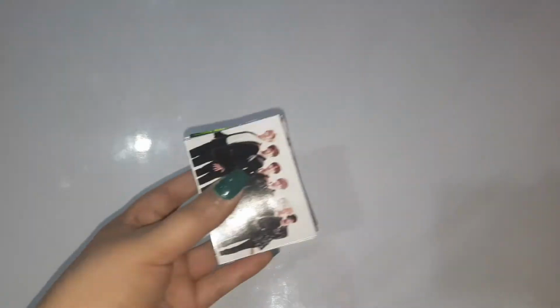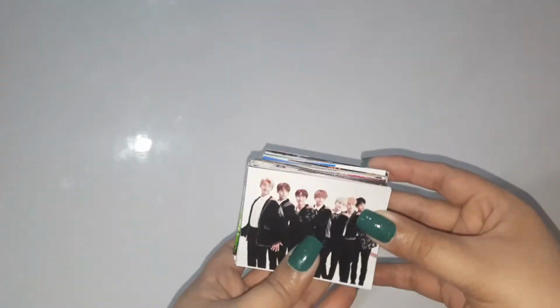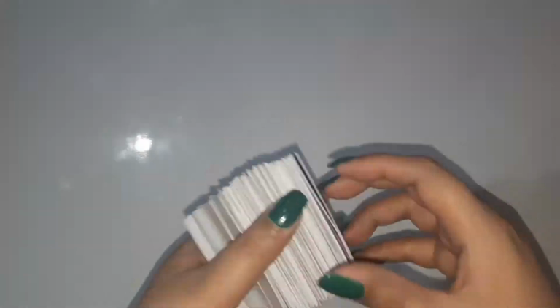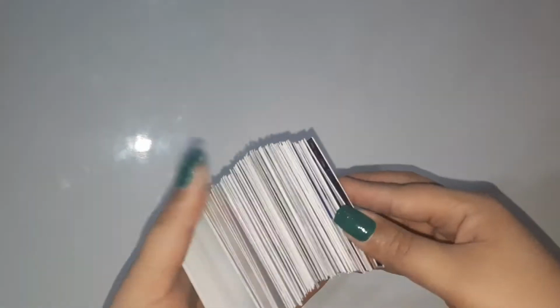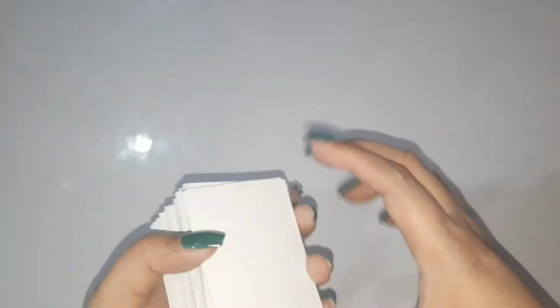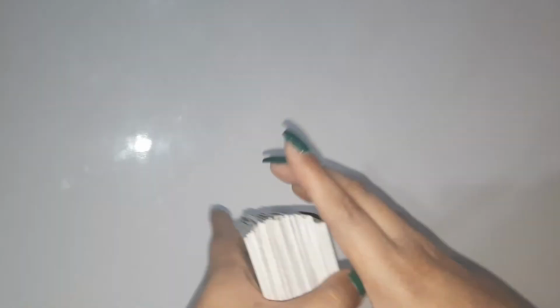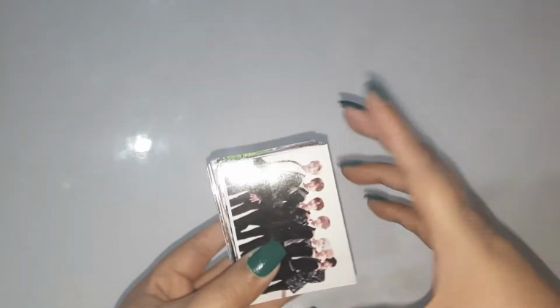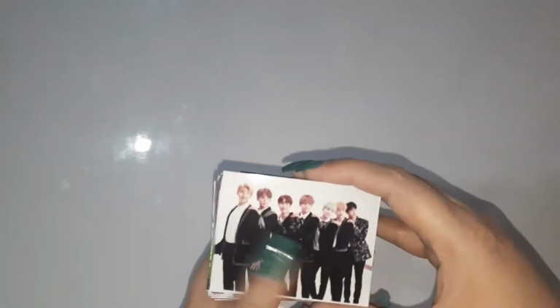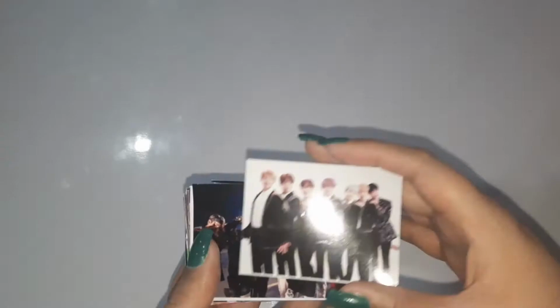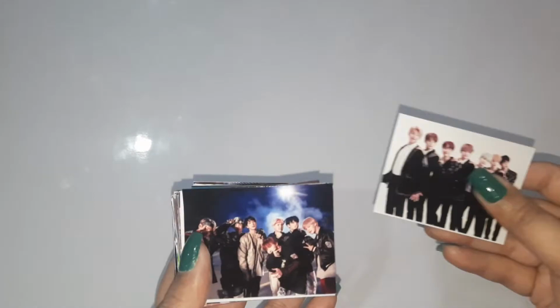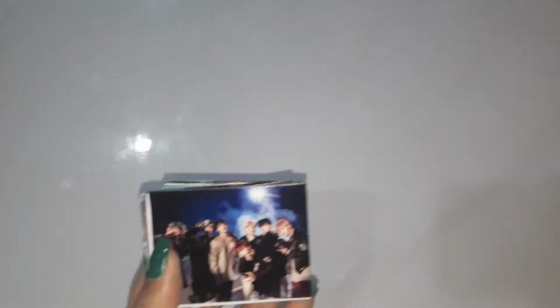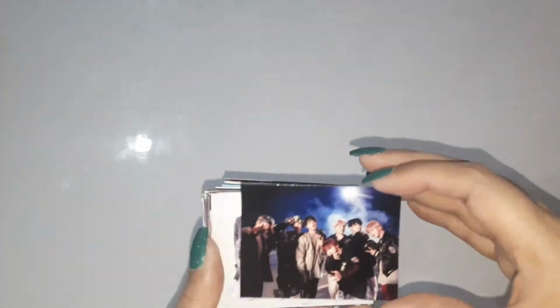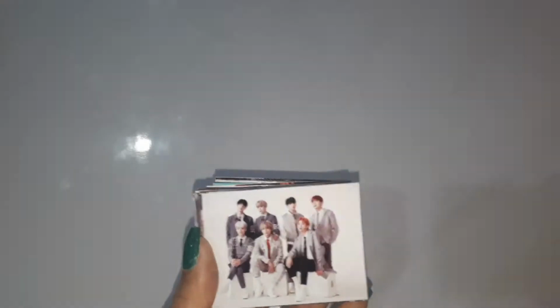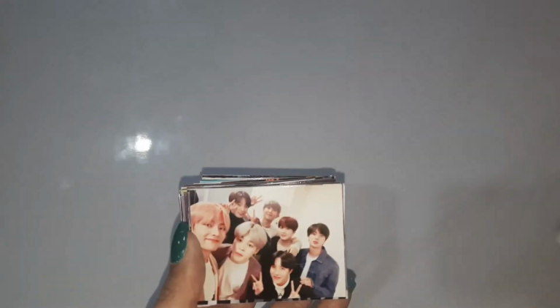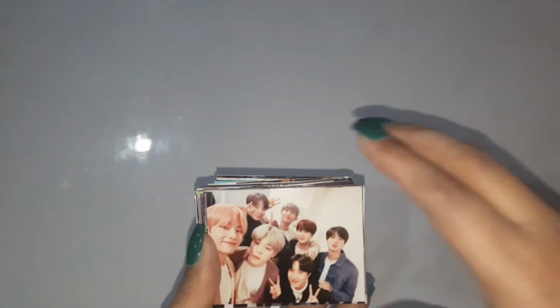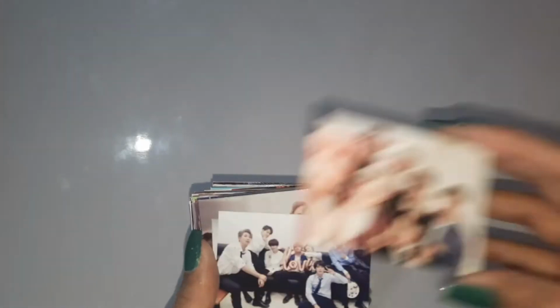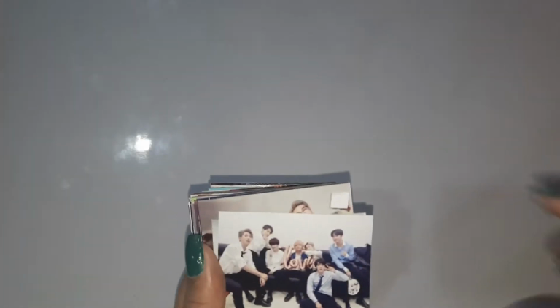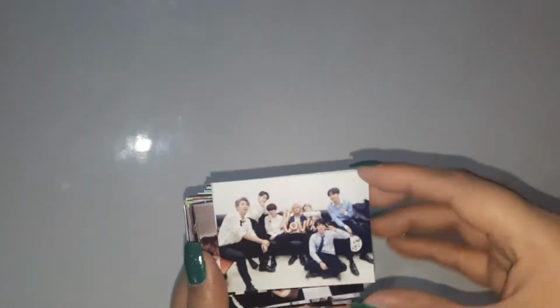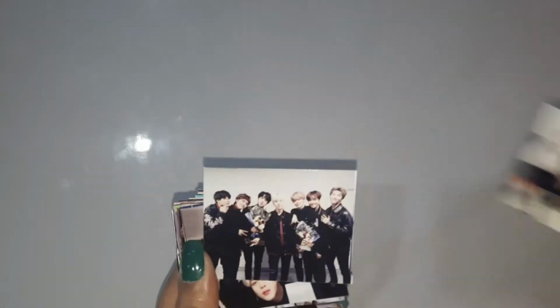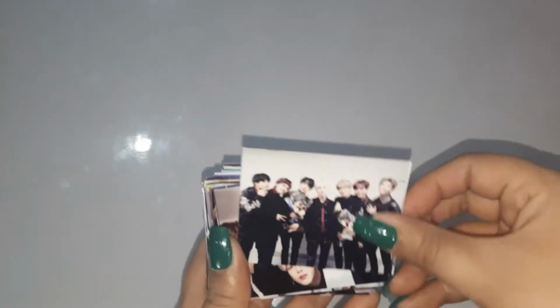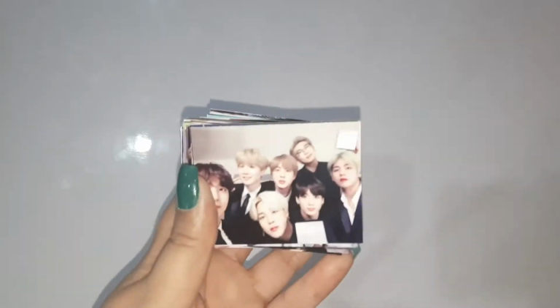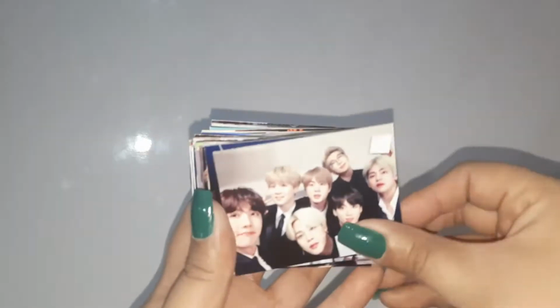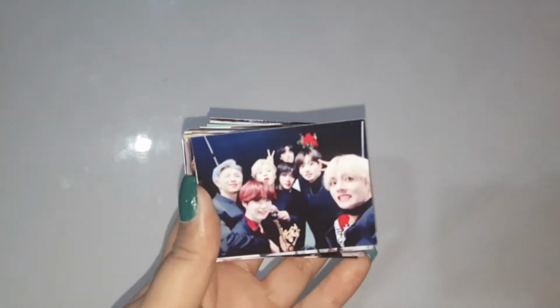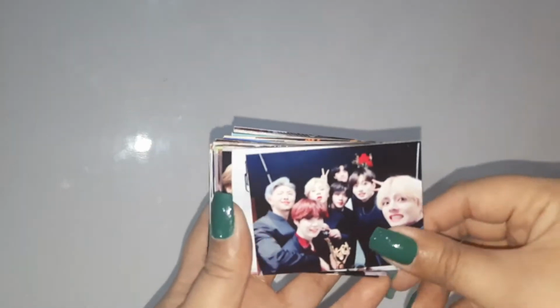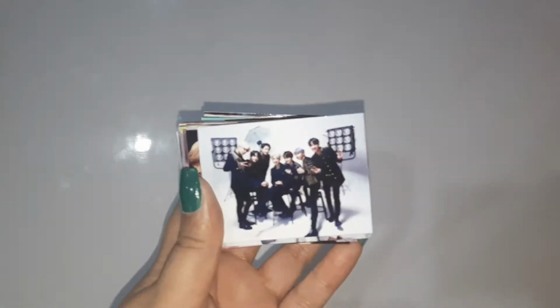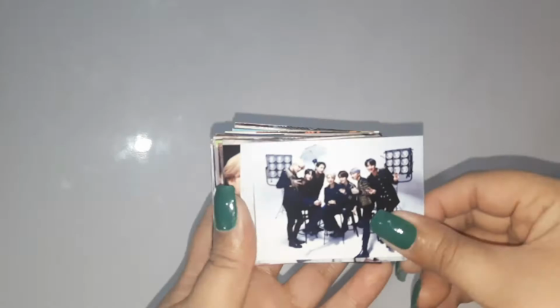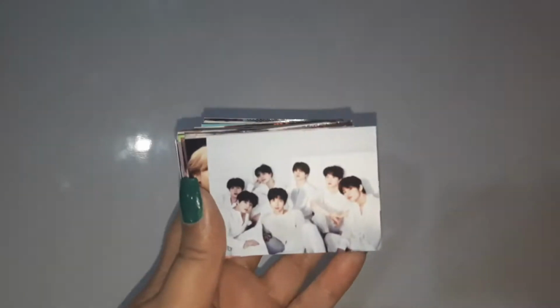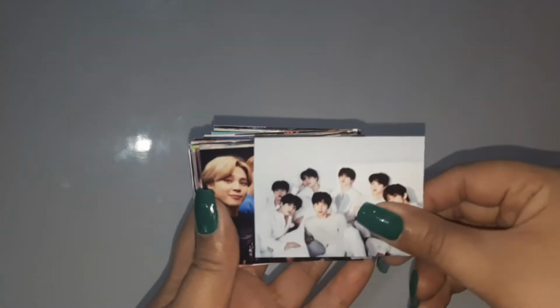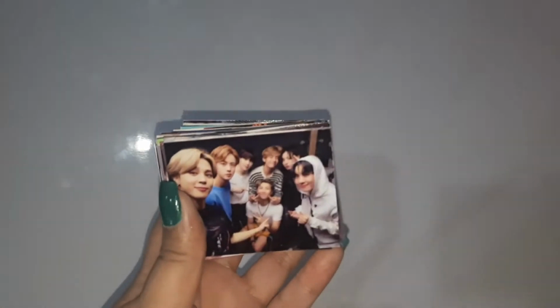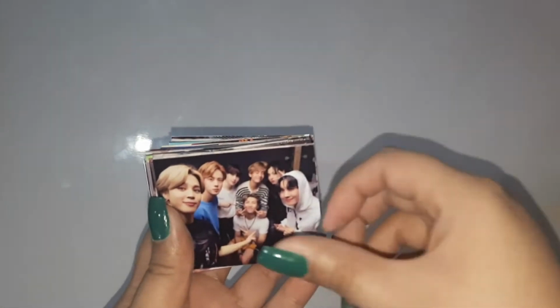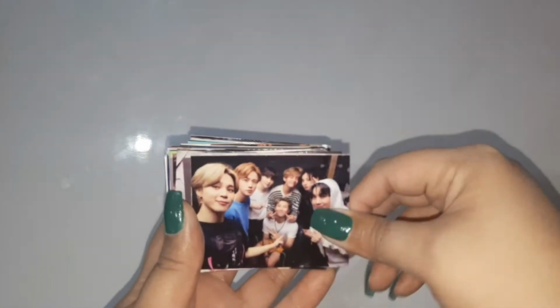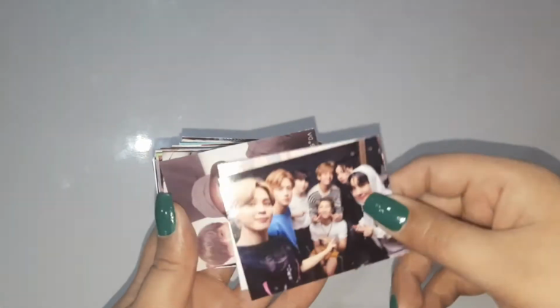Here is the final look. You can also cut to make the edges round like the original photo cards, but I like mine in the simple shape.